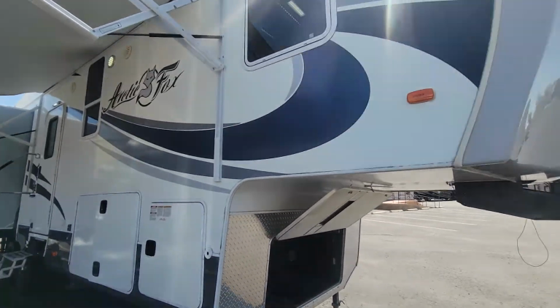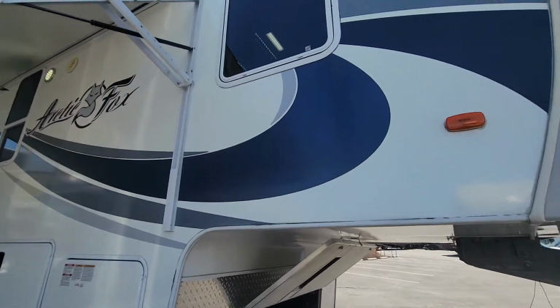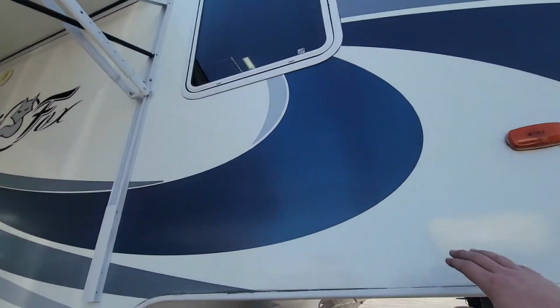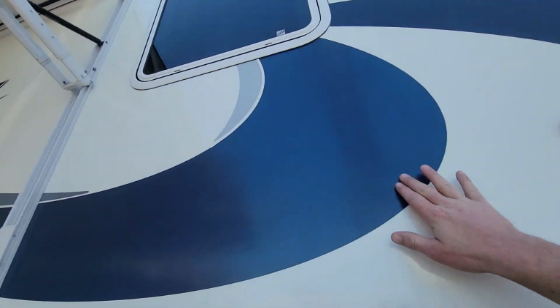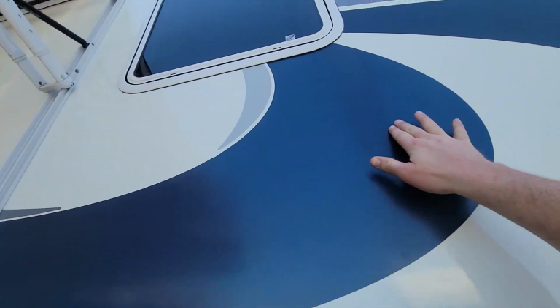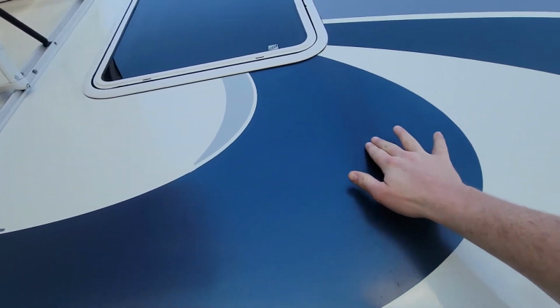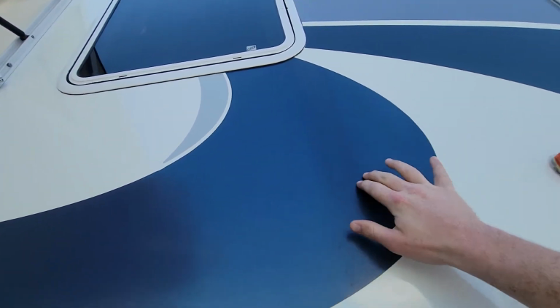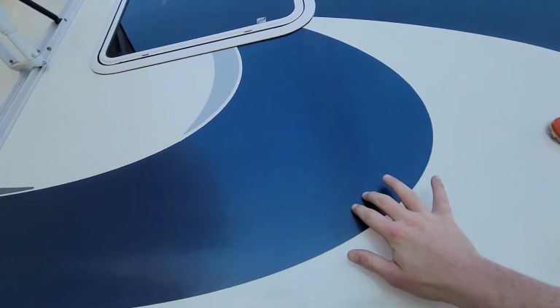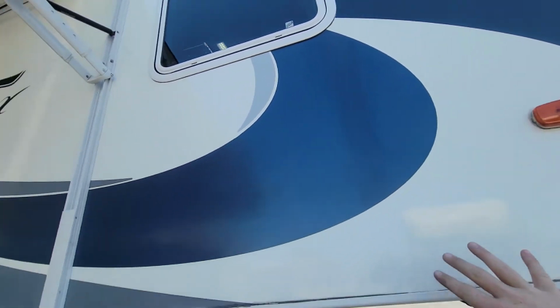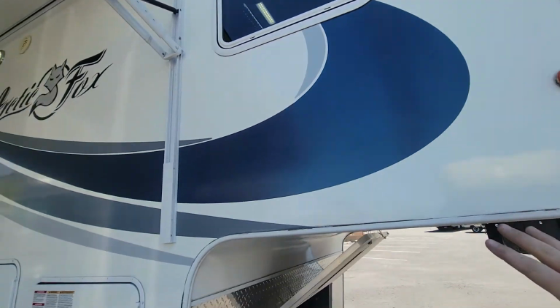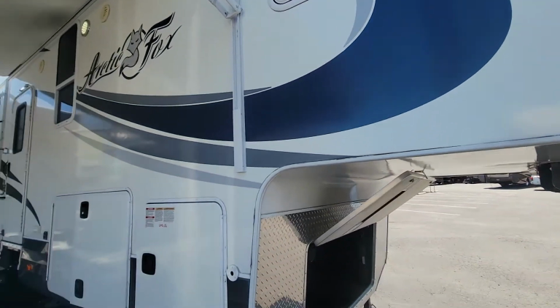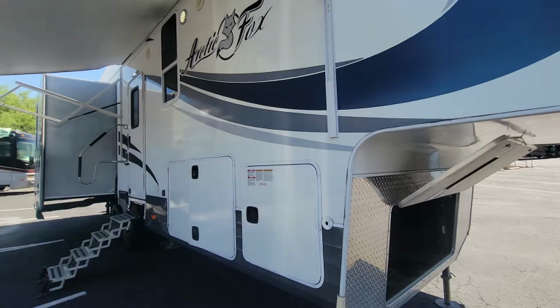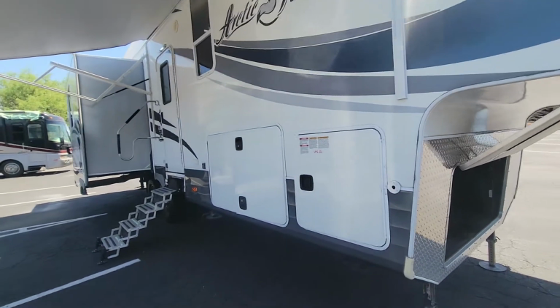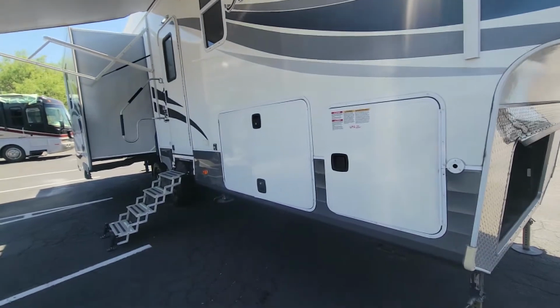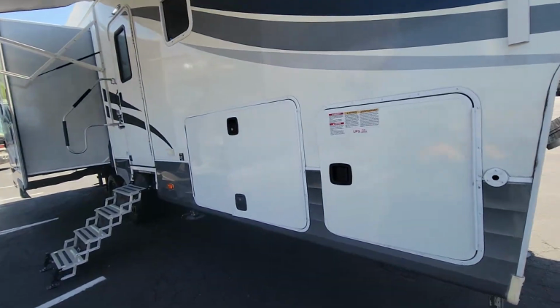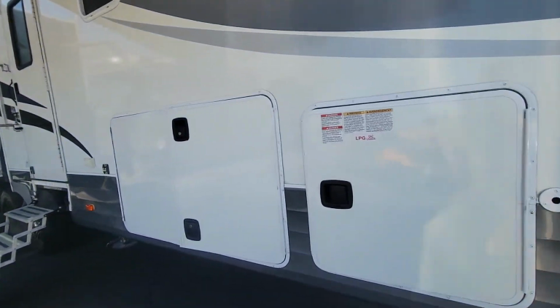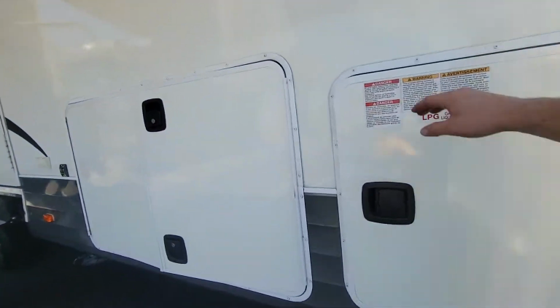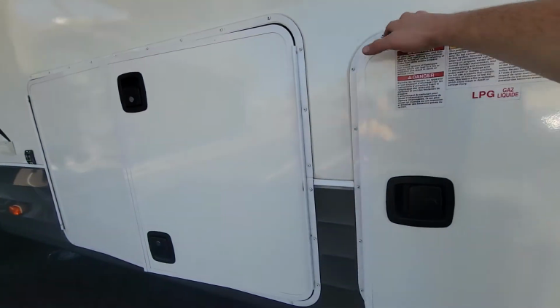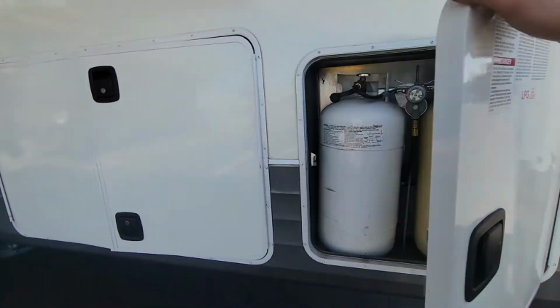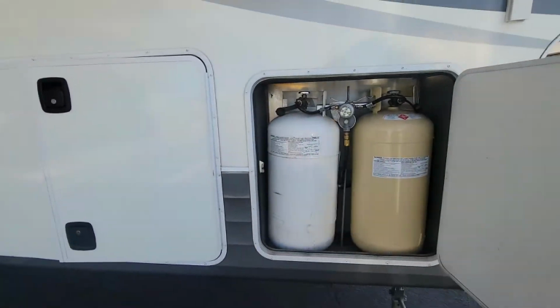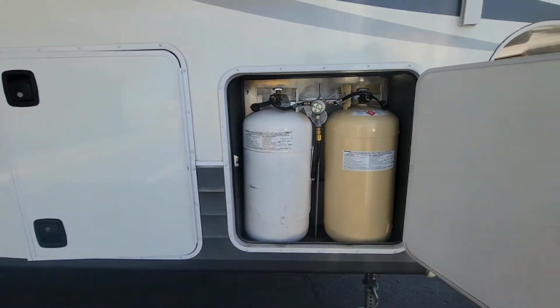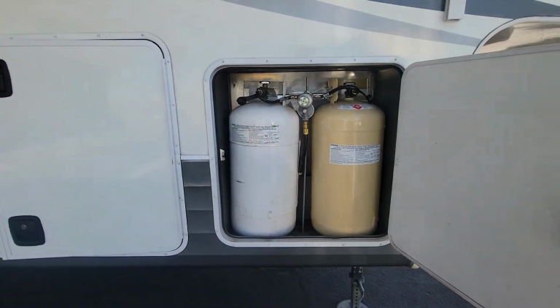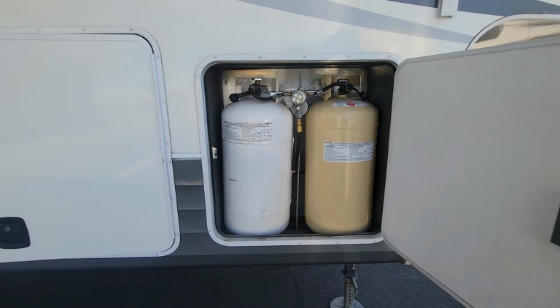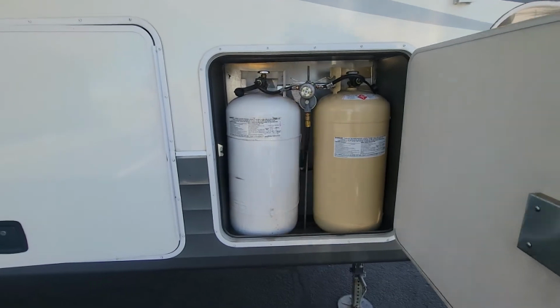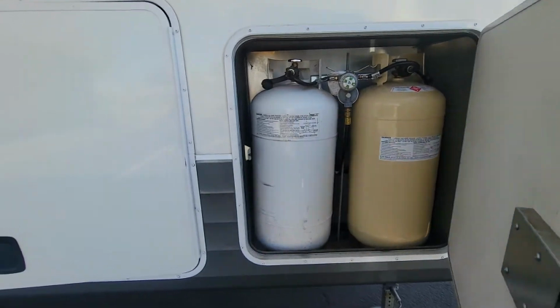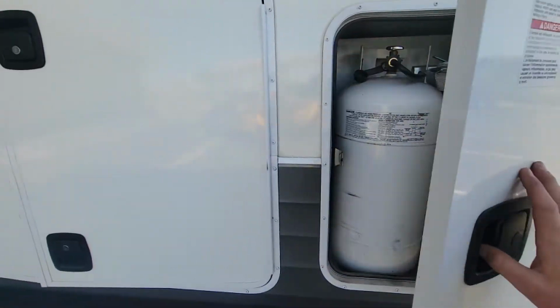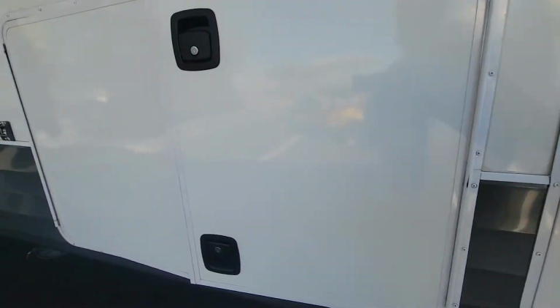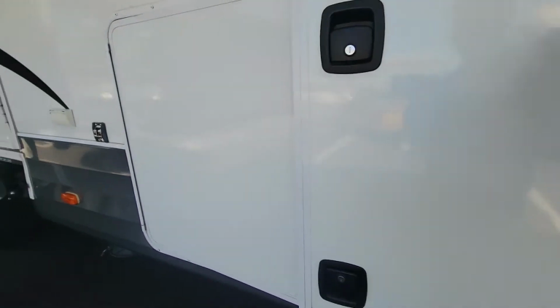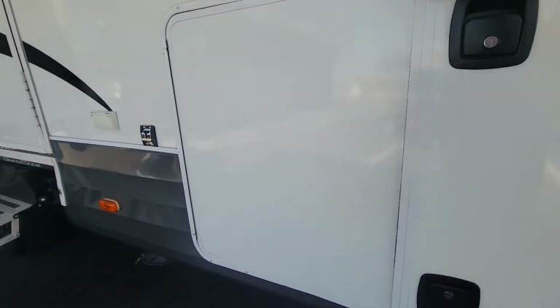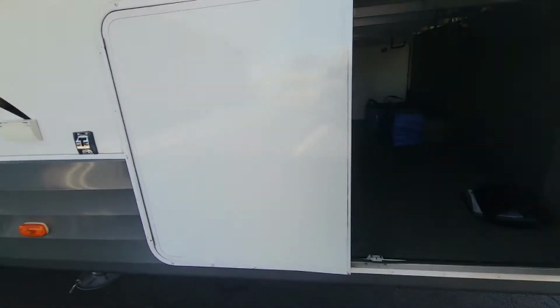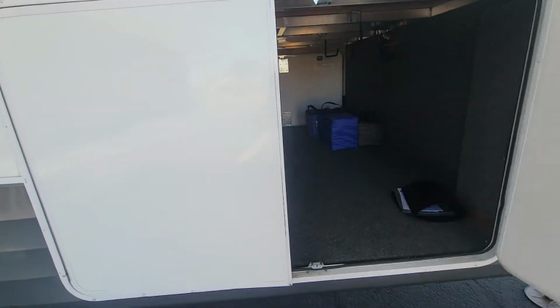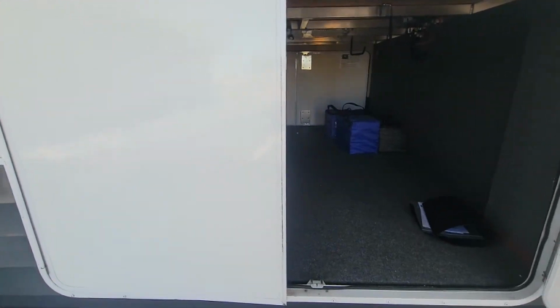This is probably the worst decal of all of them — a little bit of cracking starting to happen. But let me tell you, for something that's six model years old already, it is in impeccable condition. A couple of propane tanks right there and then your main storage area.